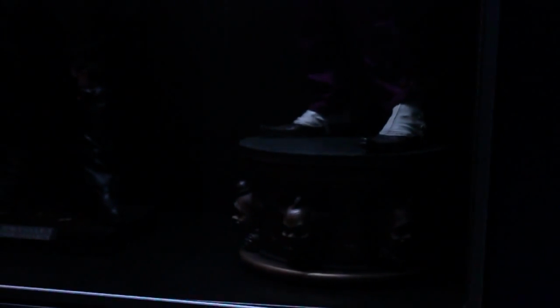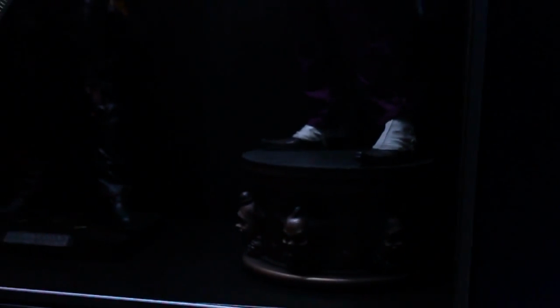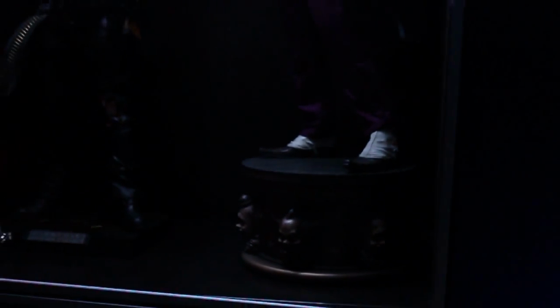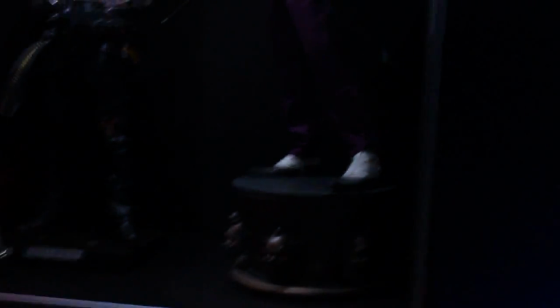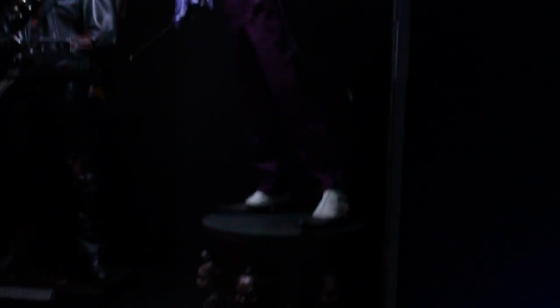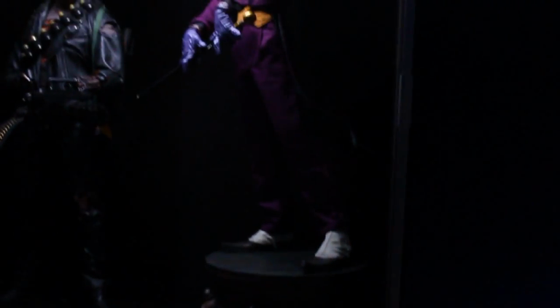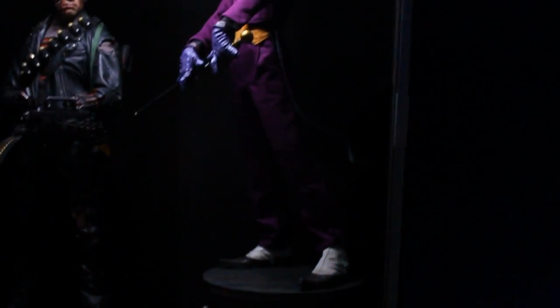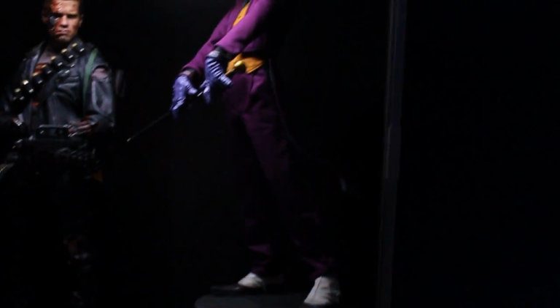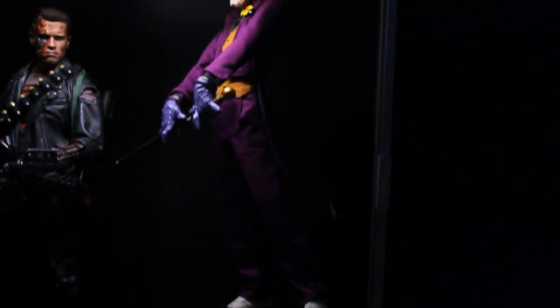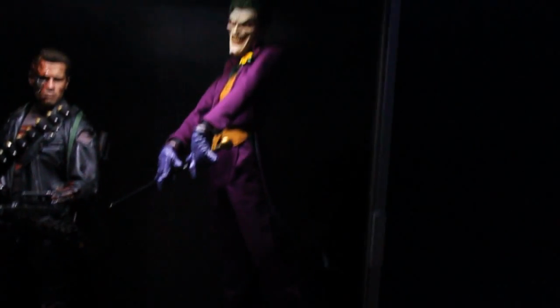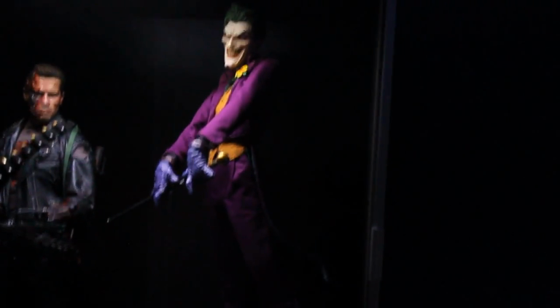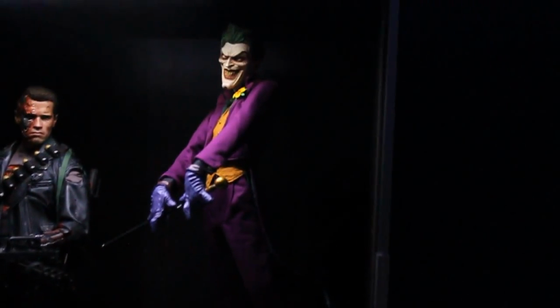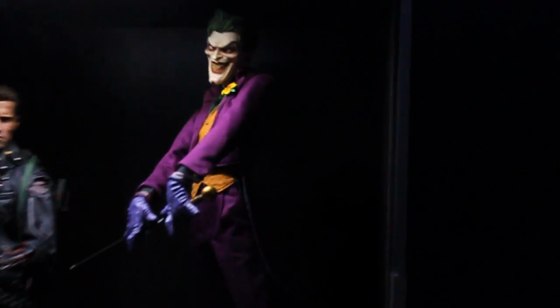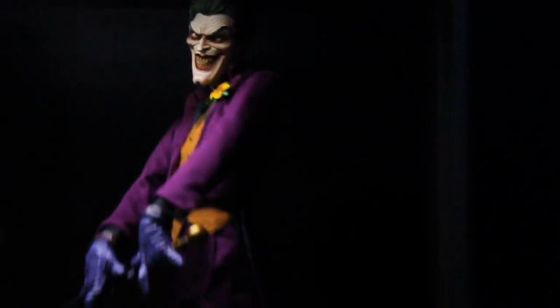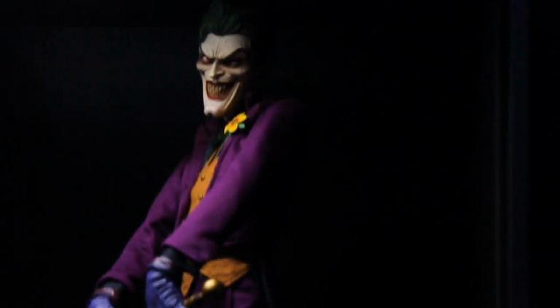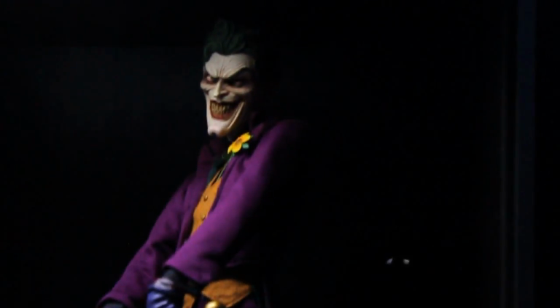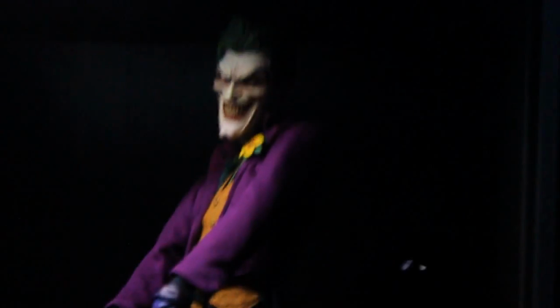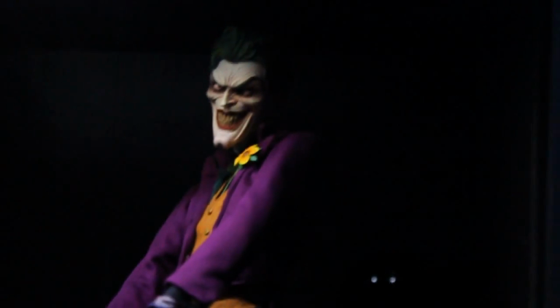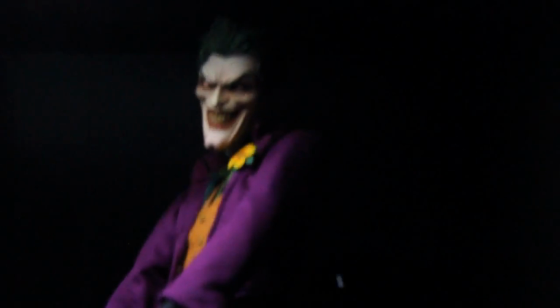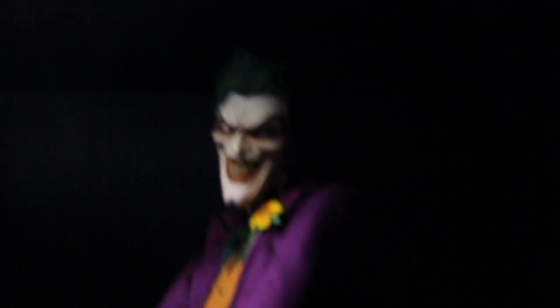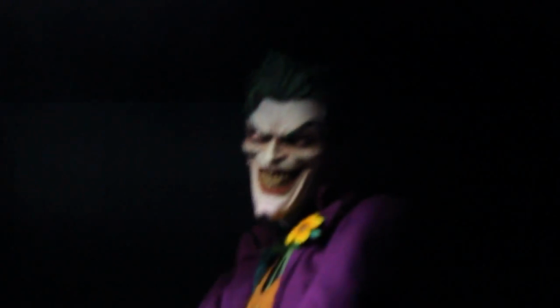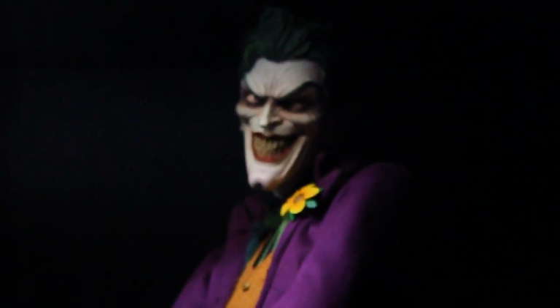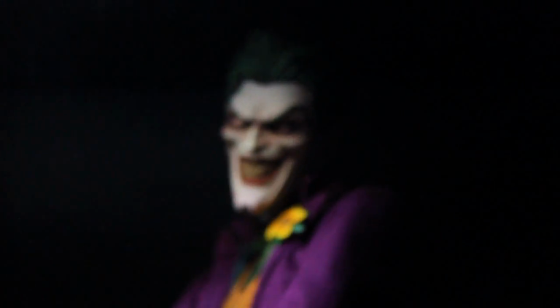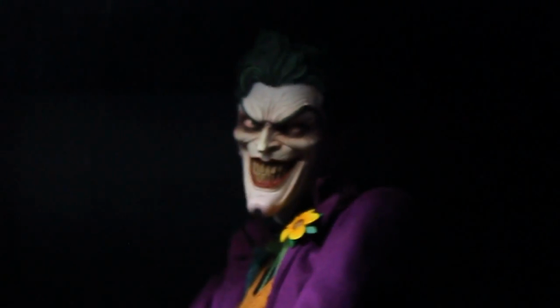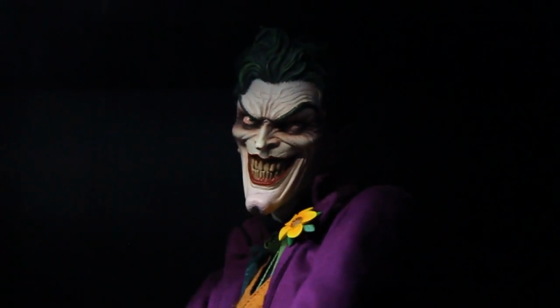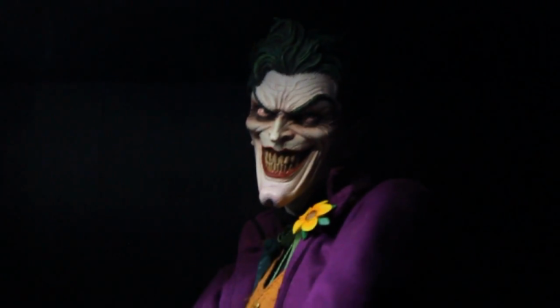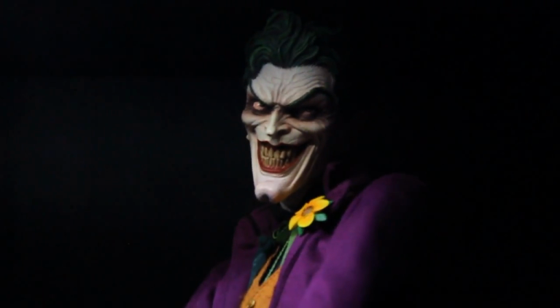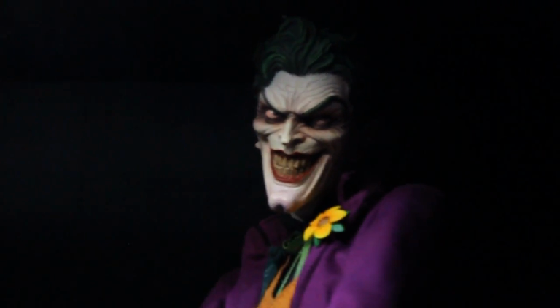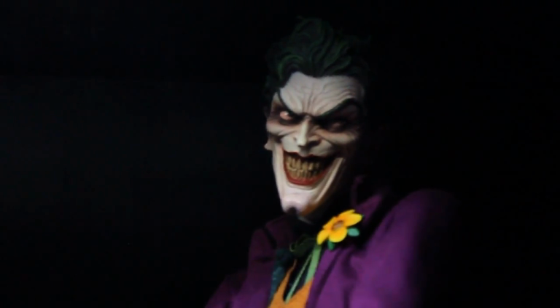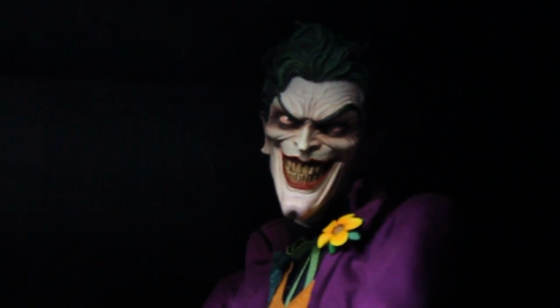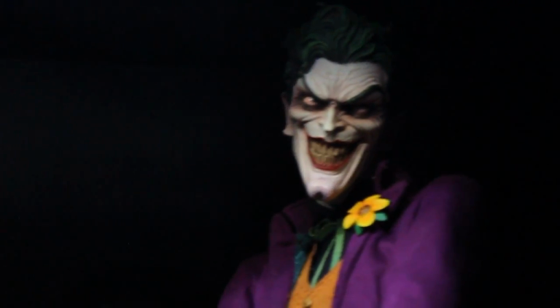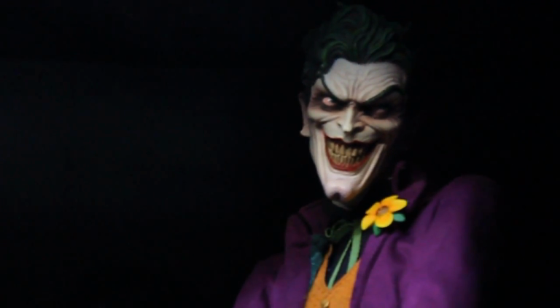Here we have the Joker premium format statue by Sideshow — awesome sculpt and a great paint job.